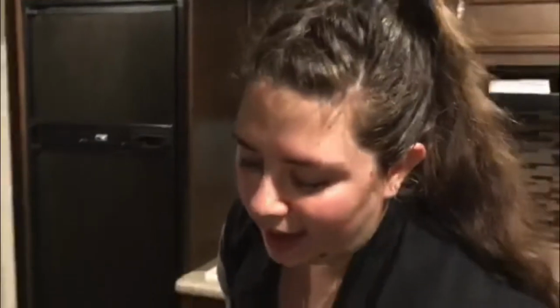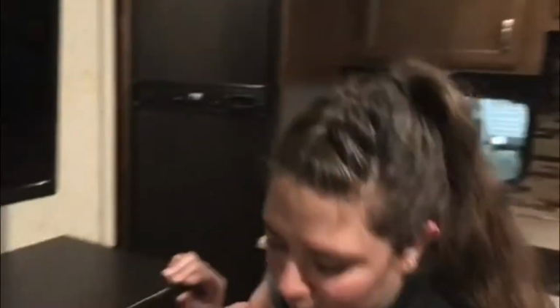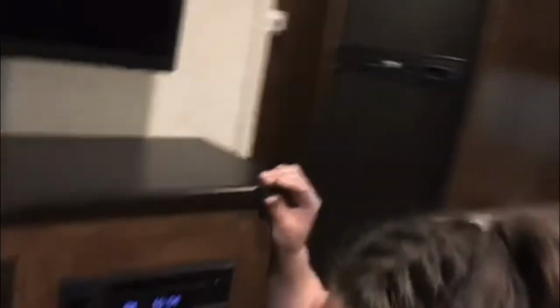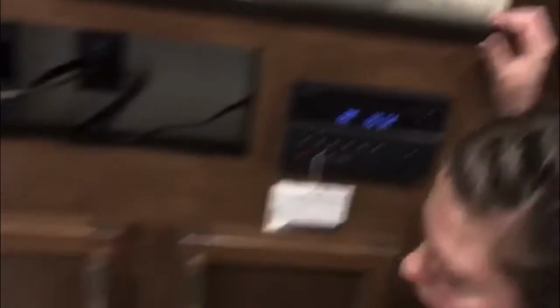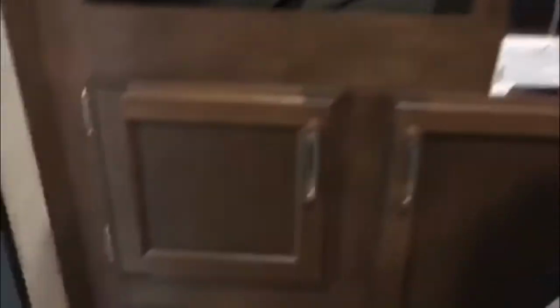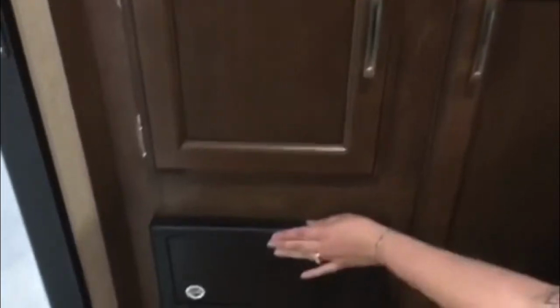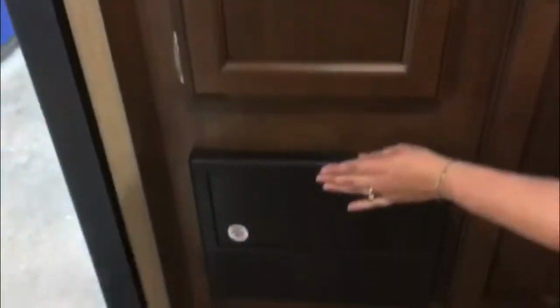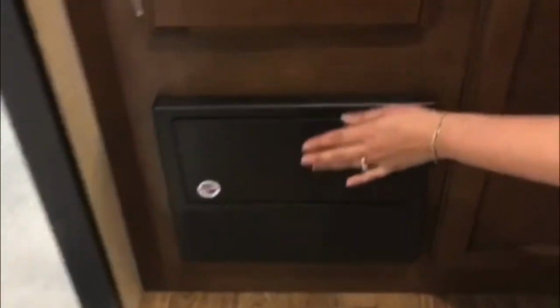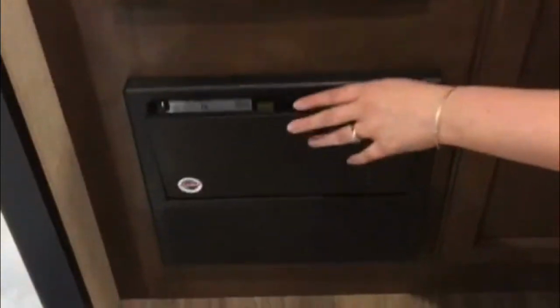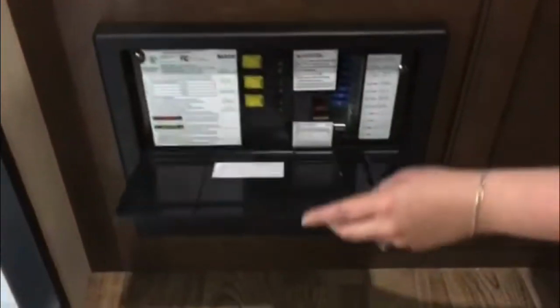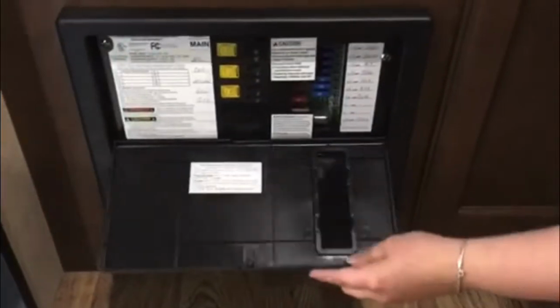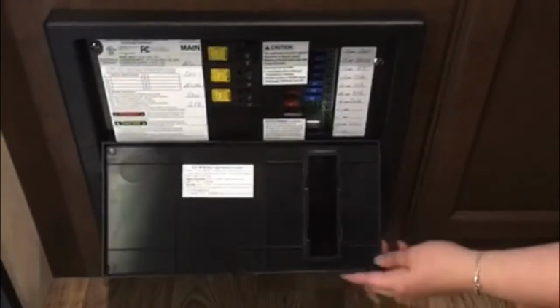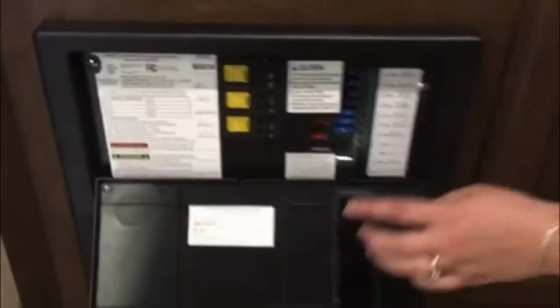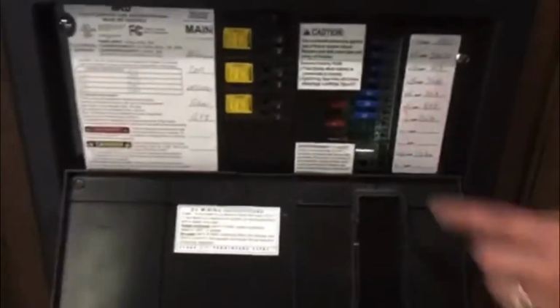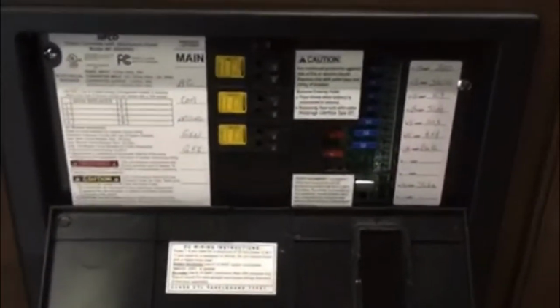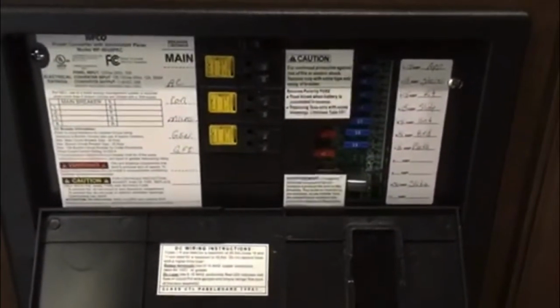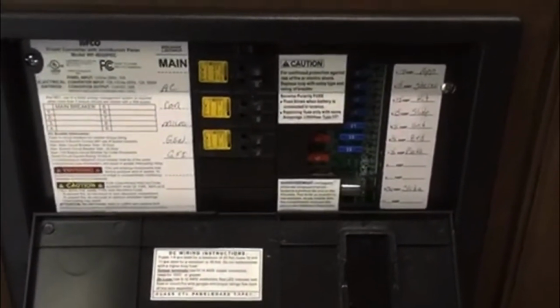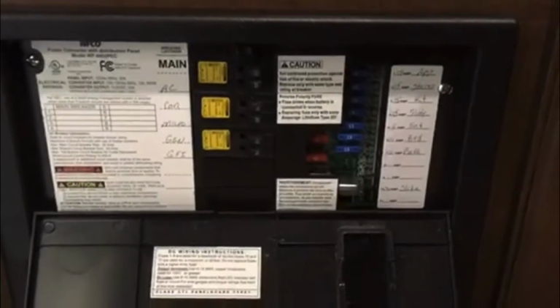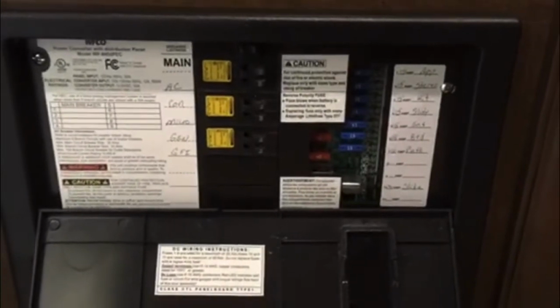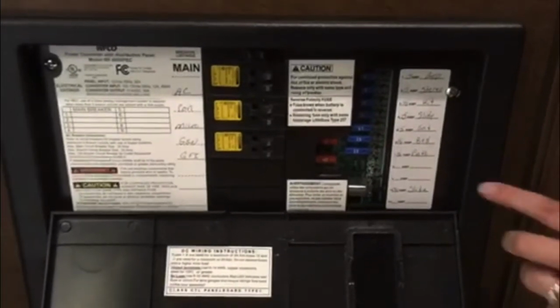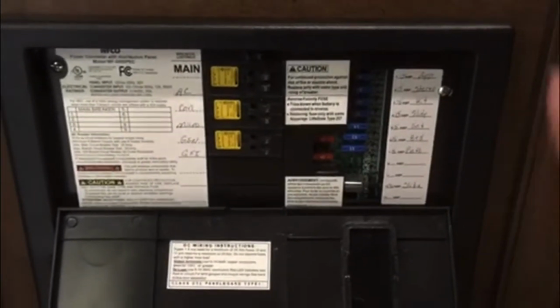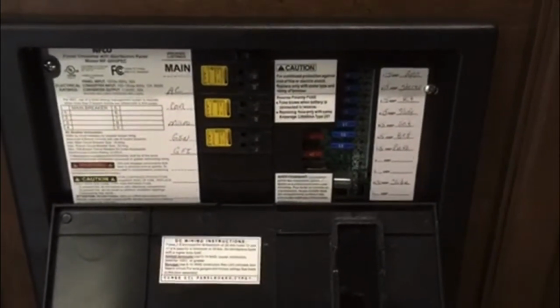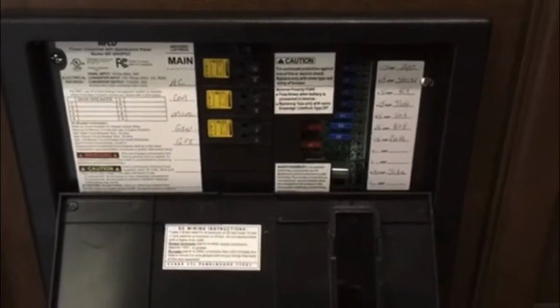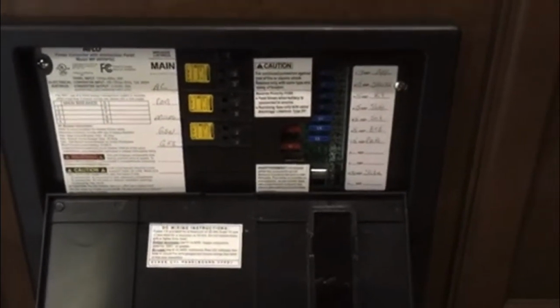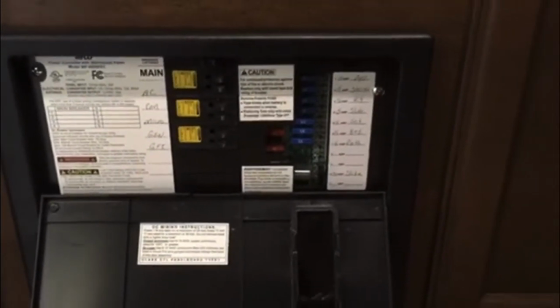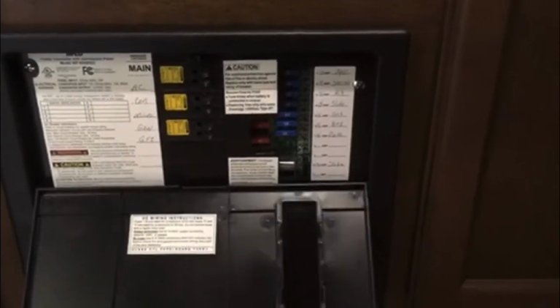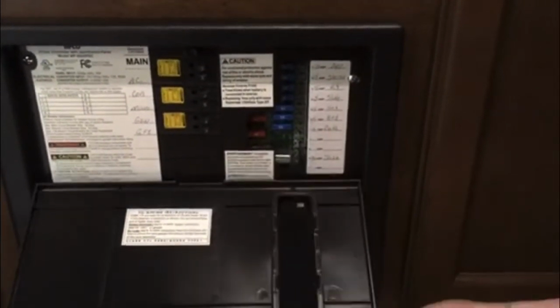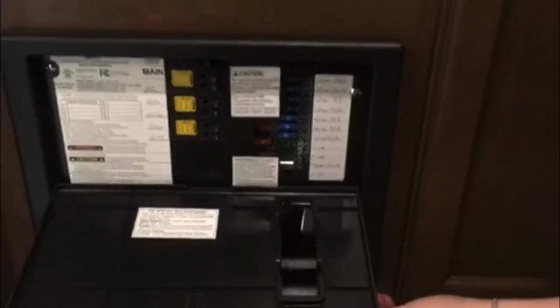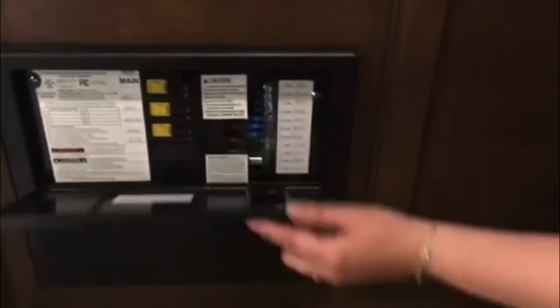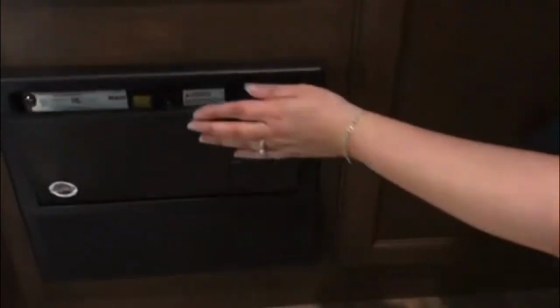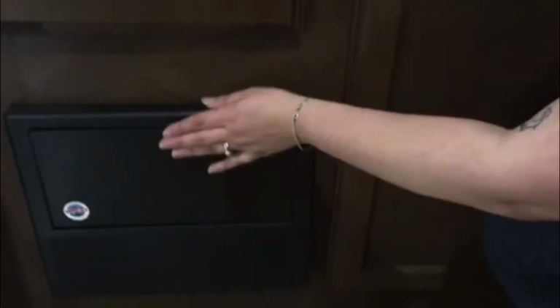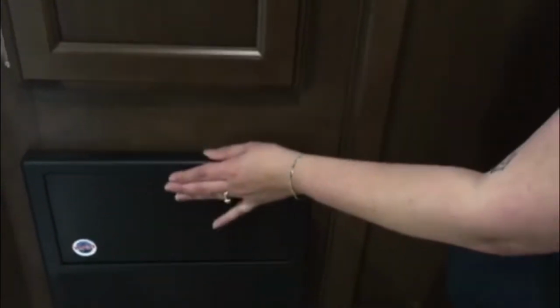Further down here we have our converter panel — this is where all your fuses are. This unit is 15 and 40-amp fuses. It doesn't hurt to keep a few extras on hand; sometimes they do blow.